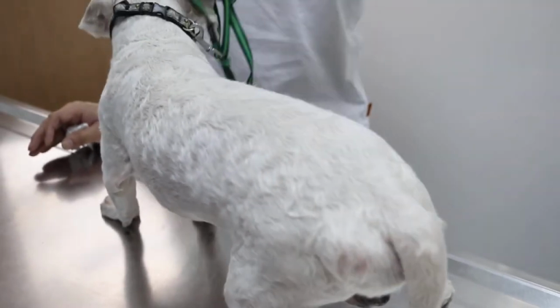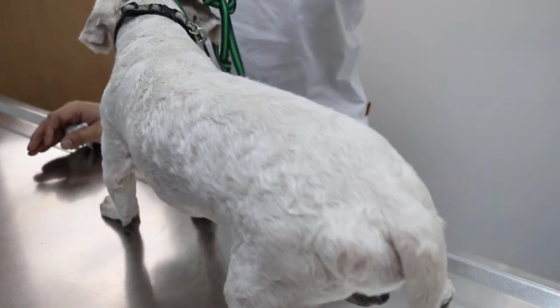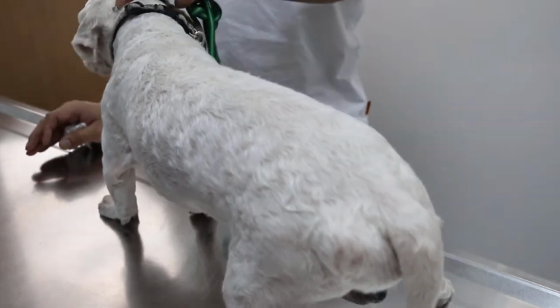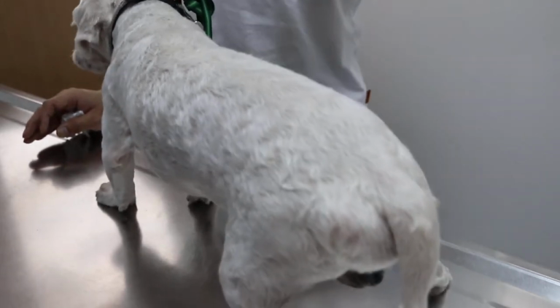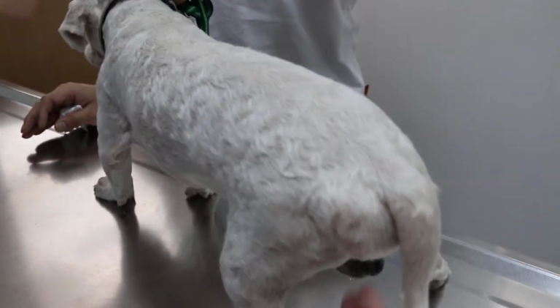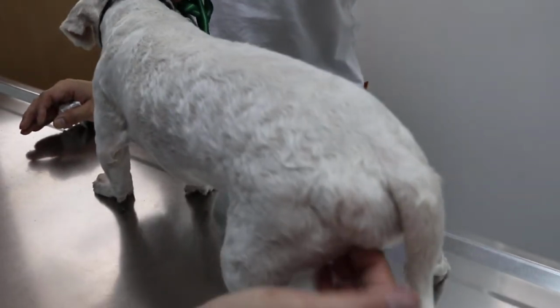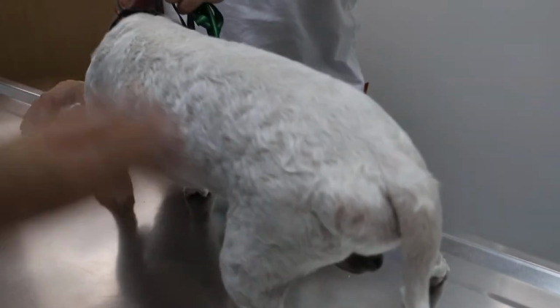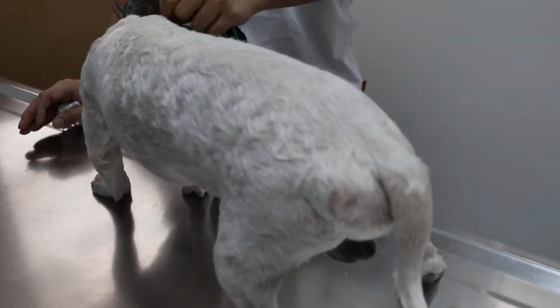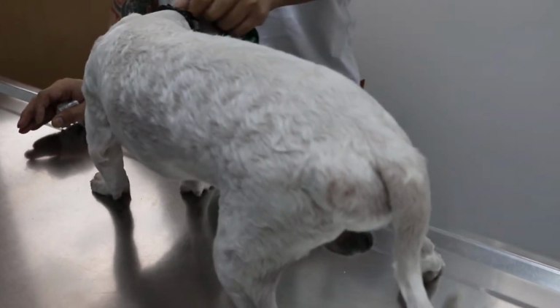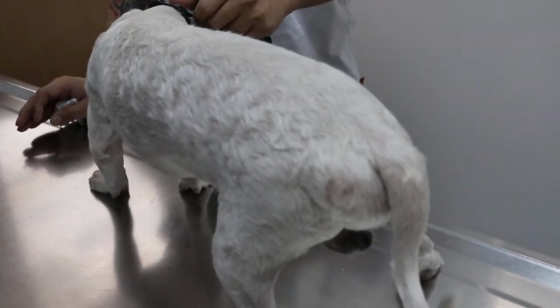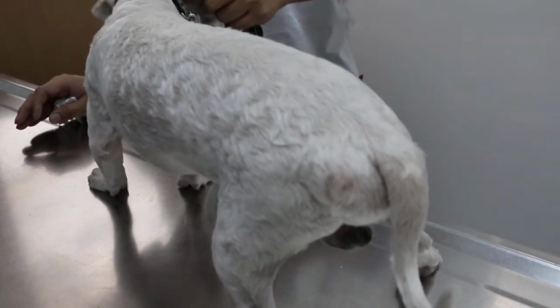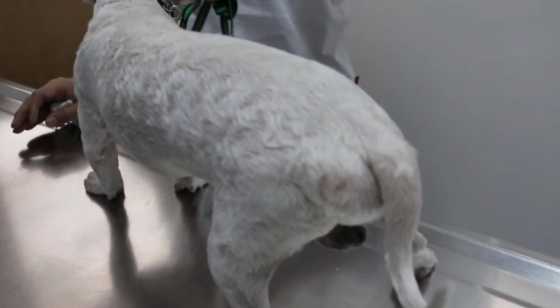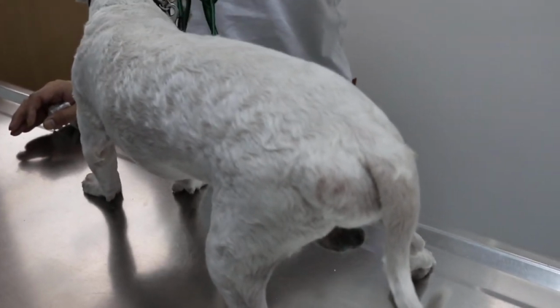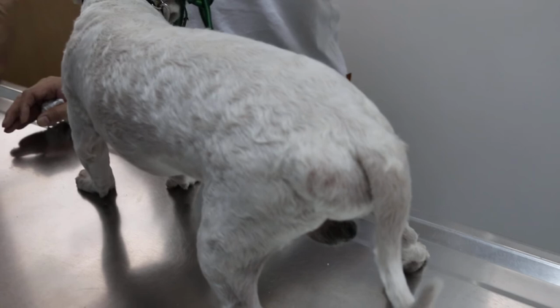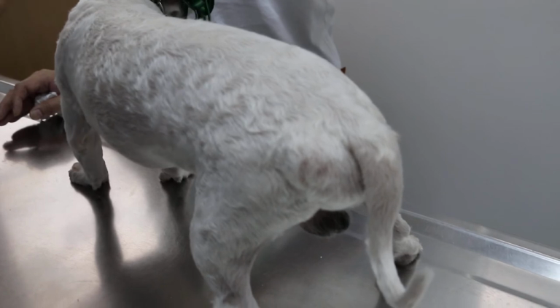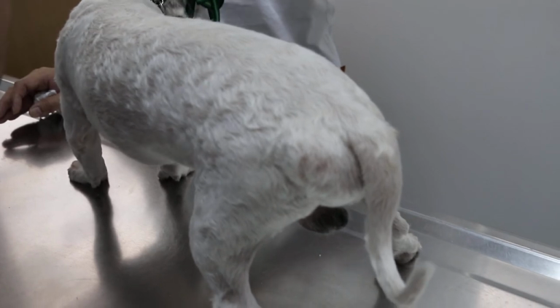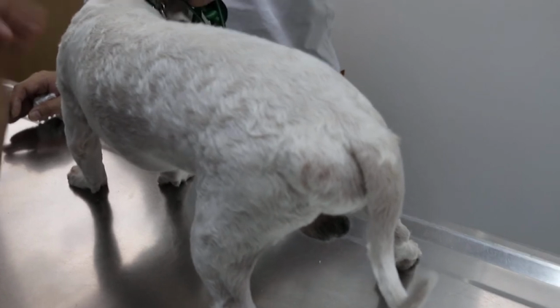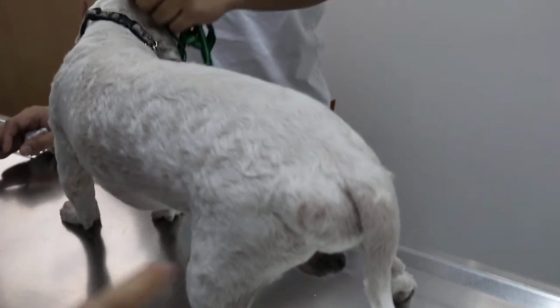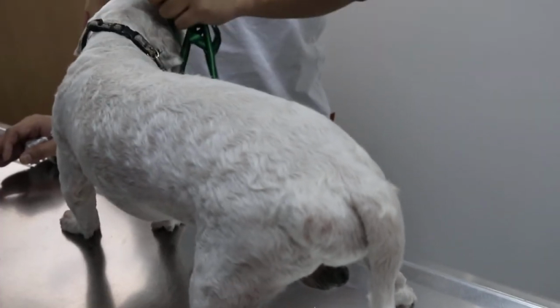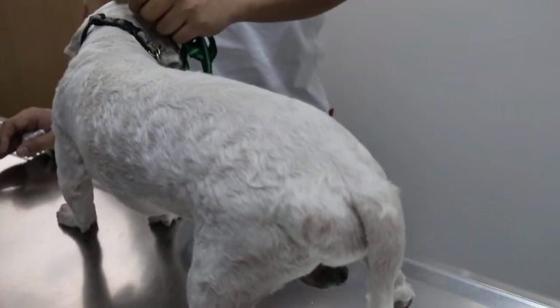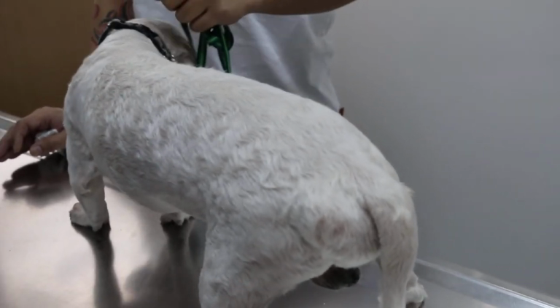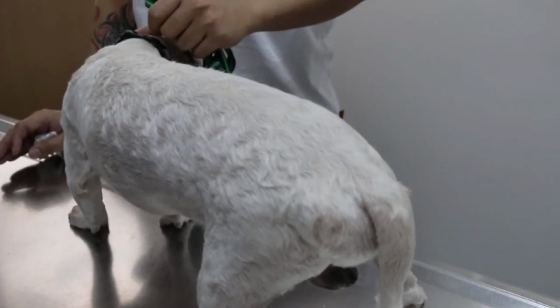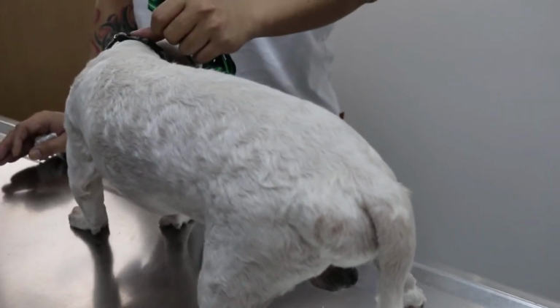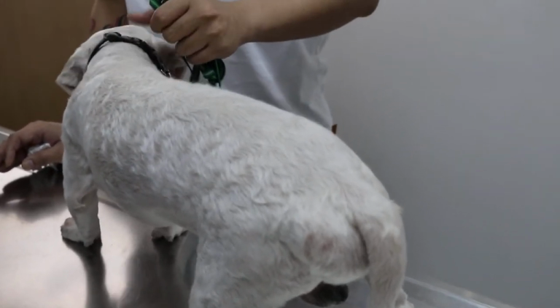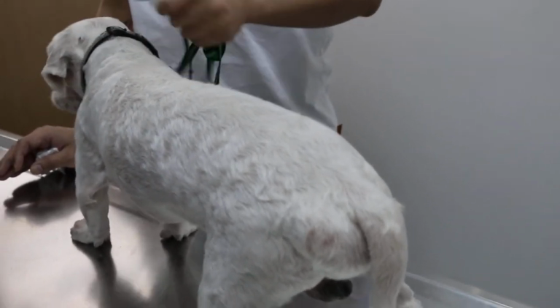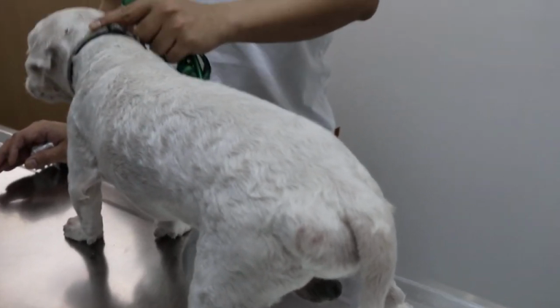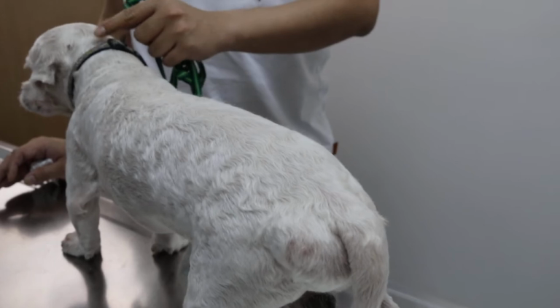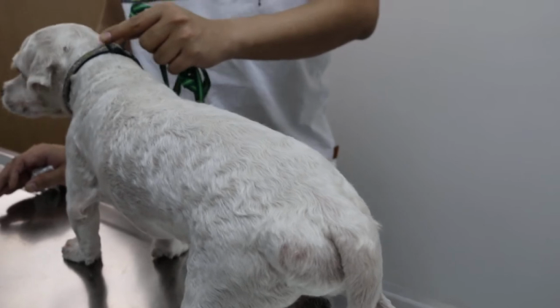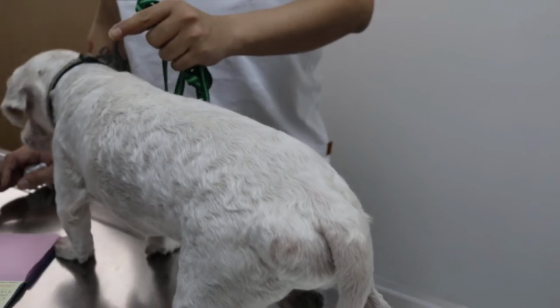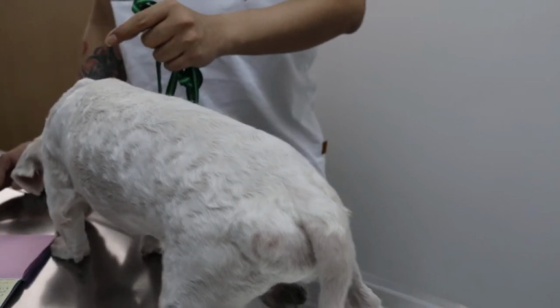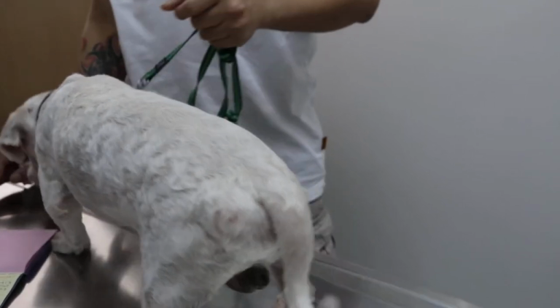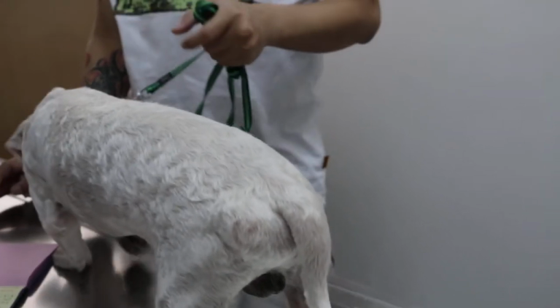The muscle in the pelvis — they call it muscle weakness — and it opens up, and then the intestine will come out. Can he pee and drink? Yes, he can pee and drink.